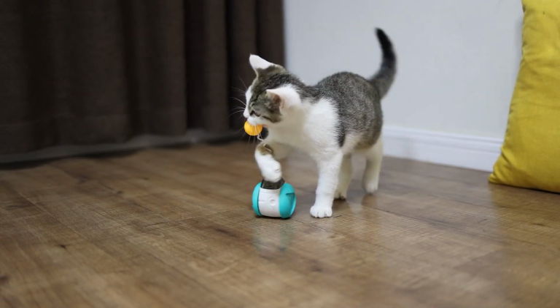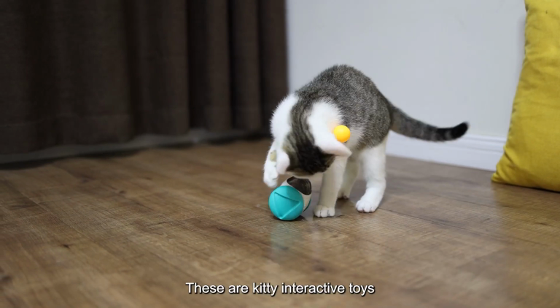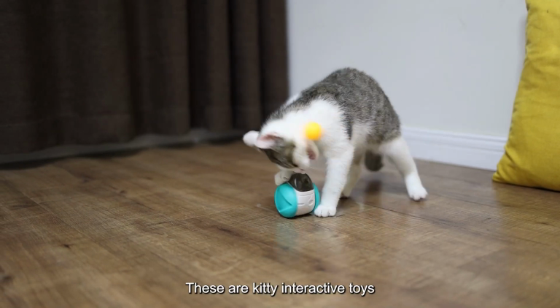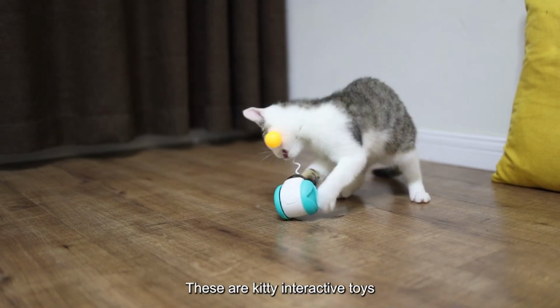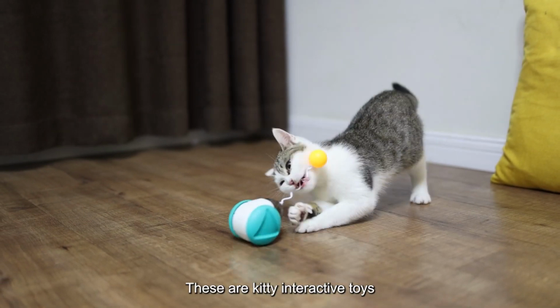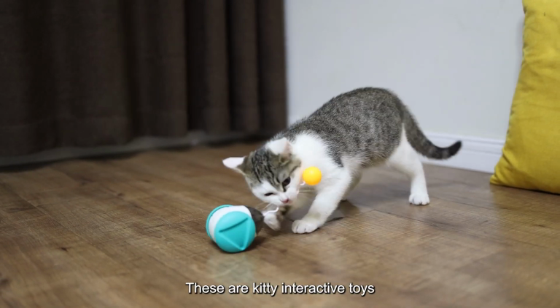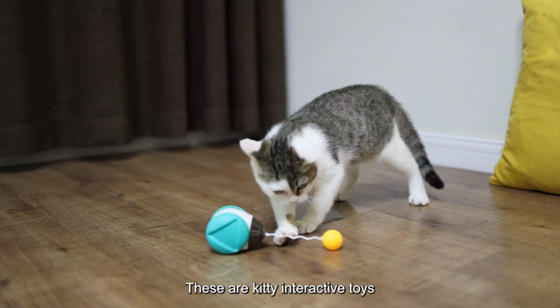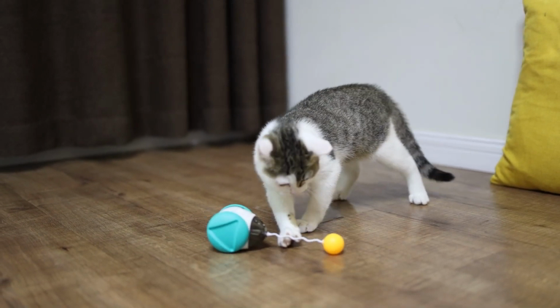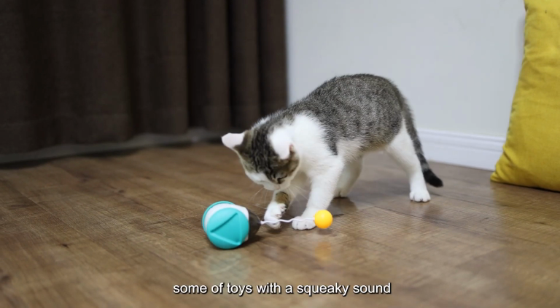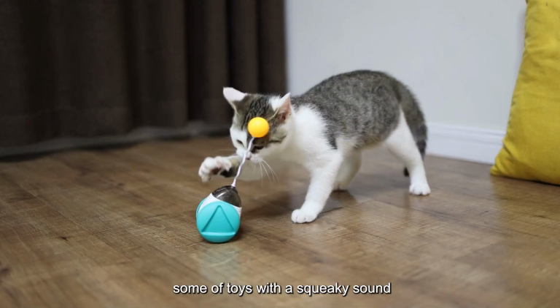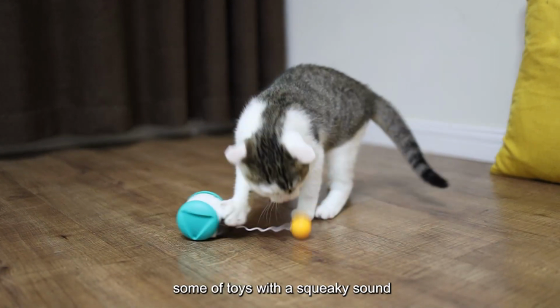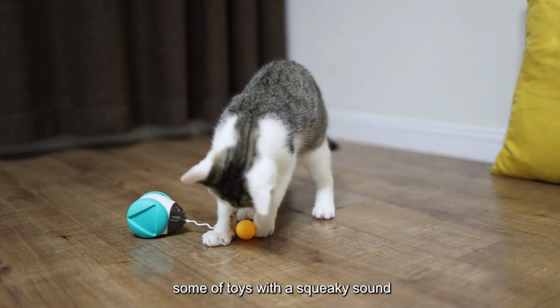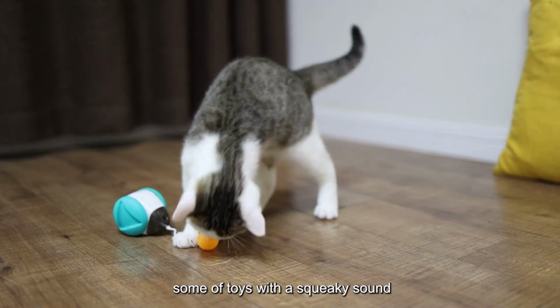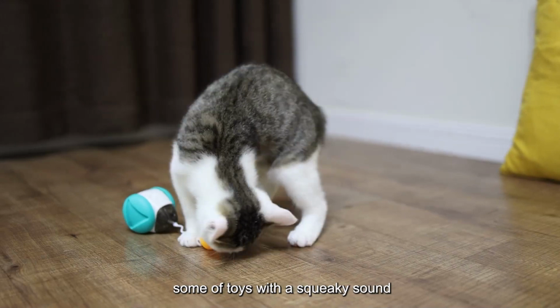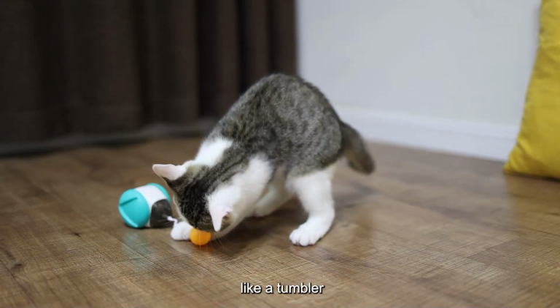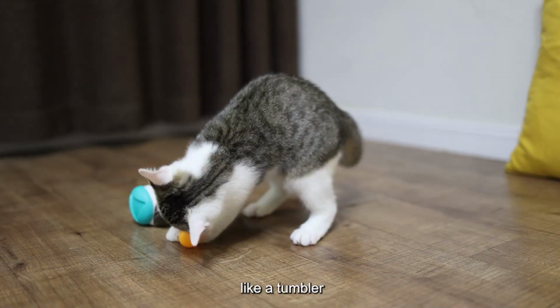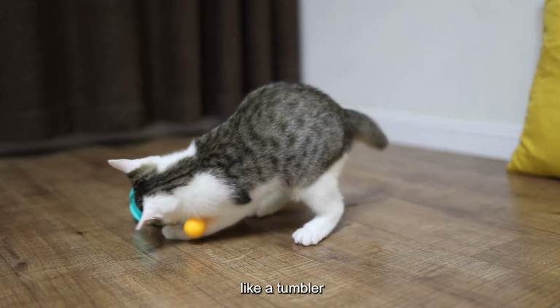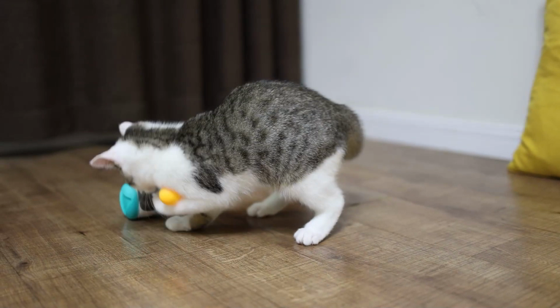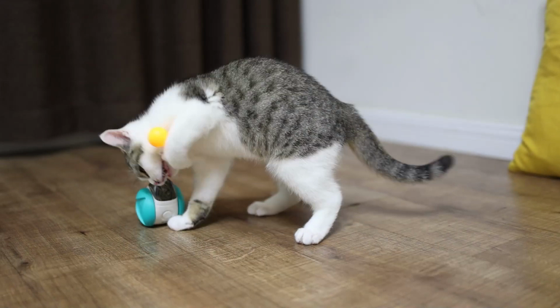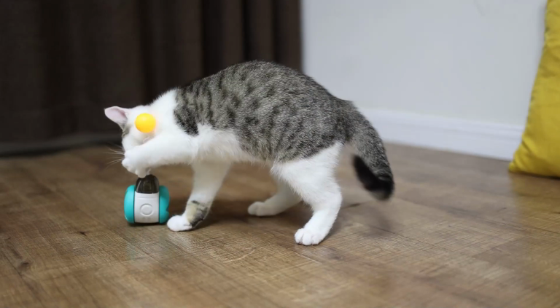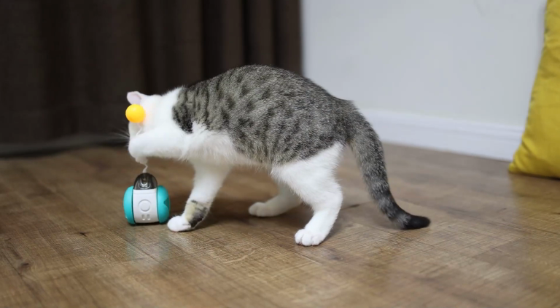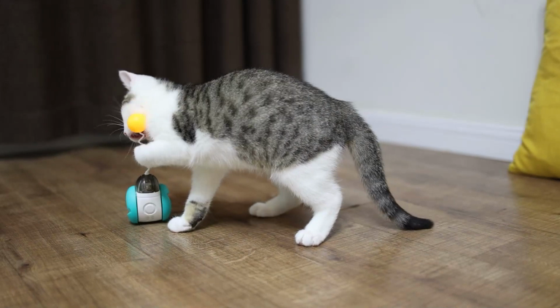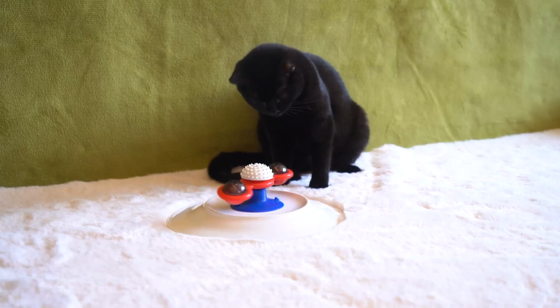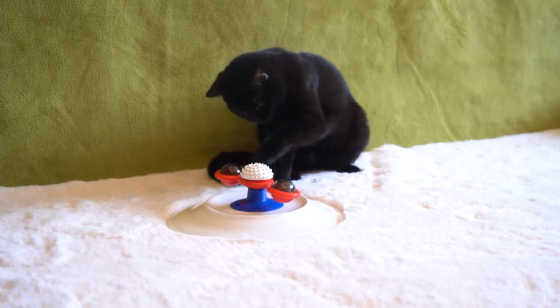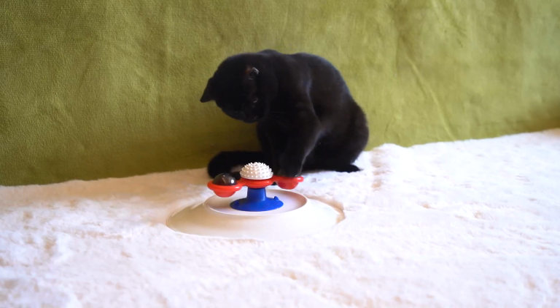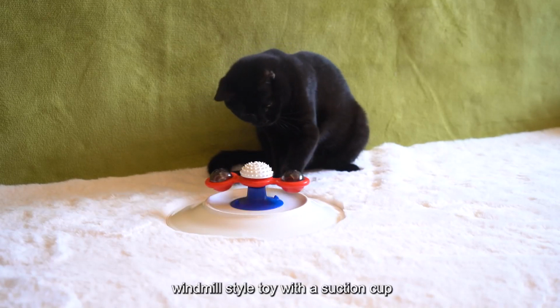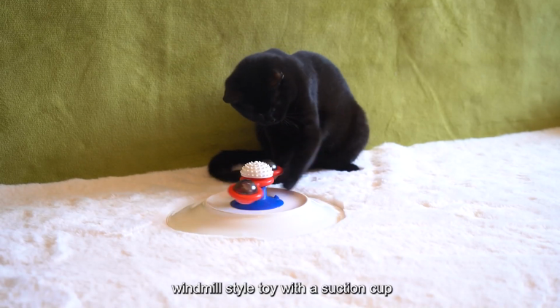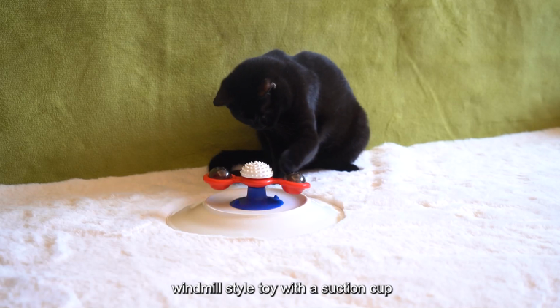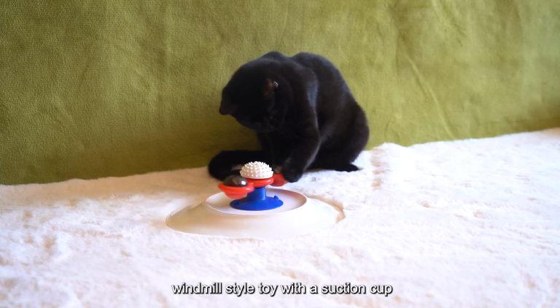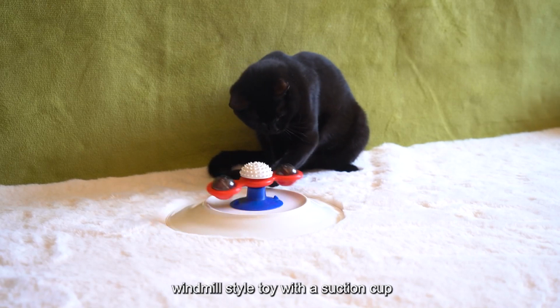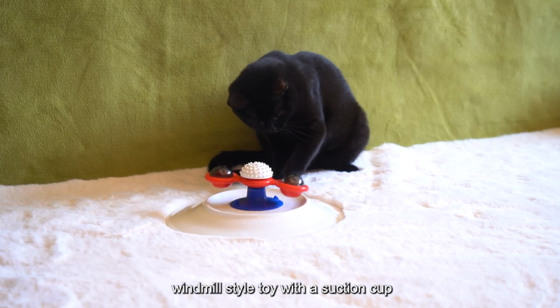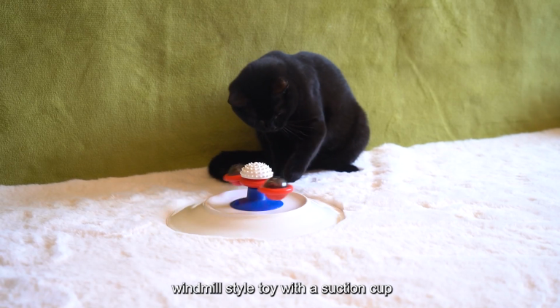These are kiddie interactive toys, some of toys with a squeaky sound, like a tumbler, and a windmill style toy with a suction cup.